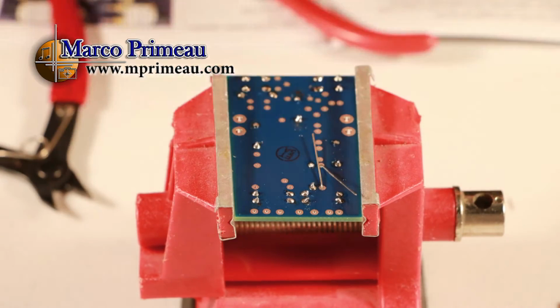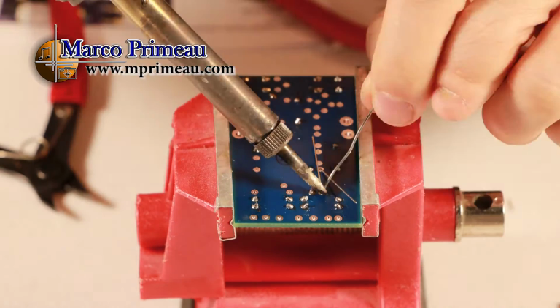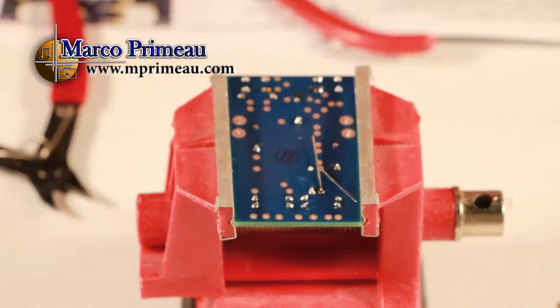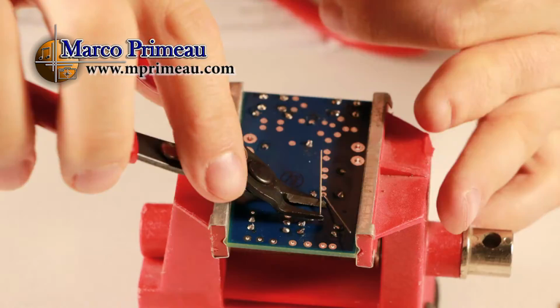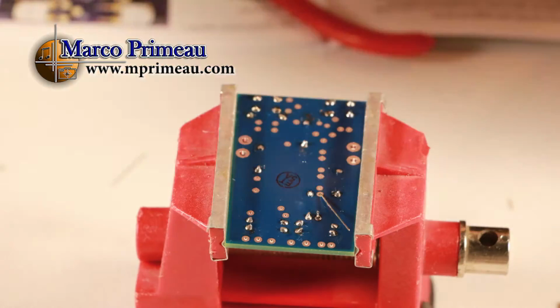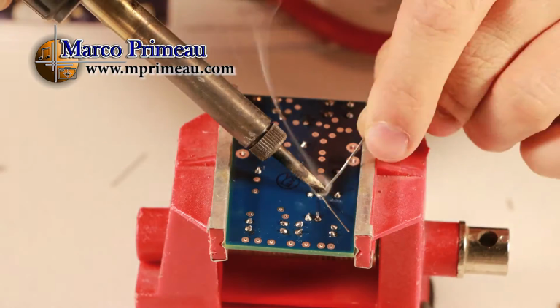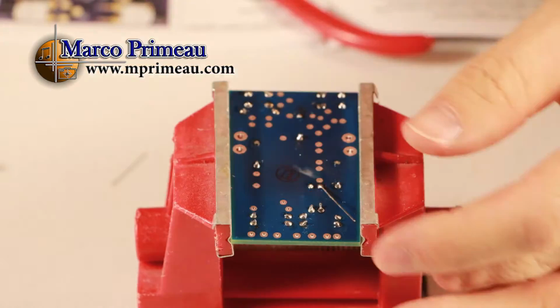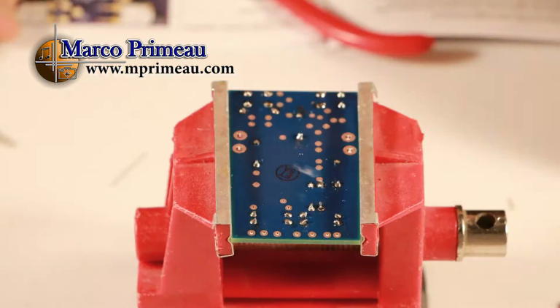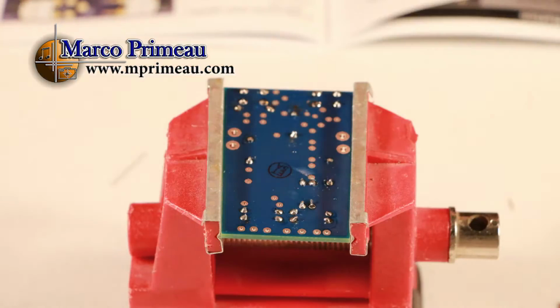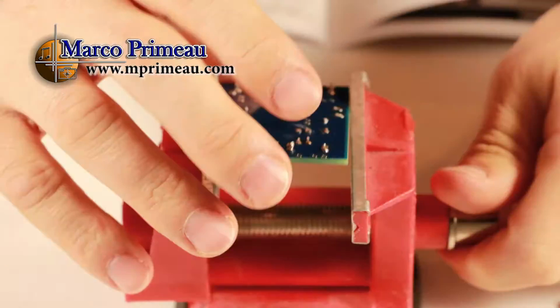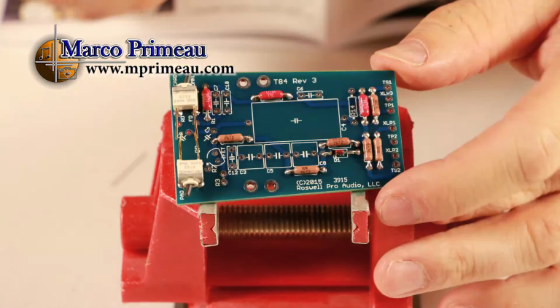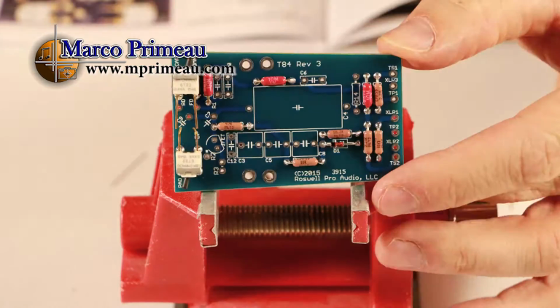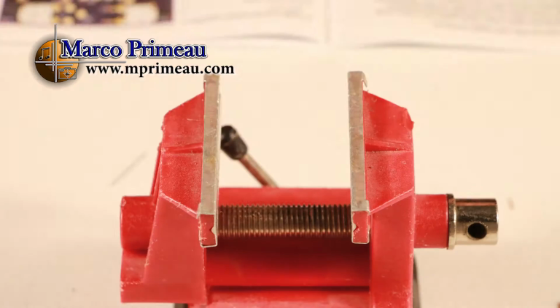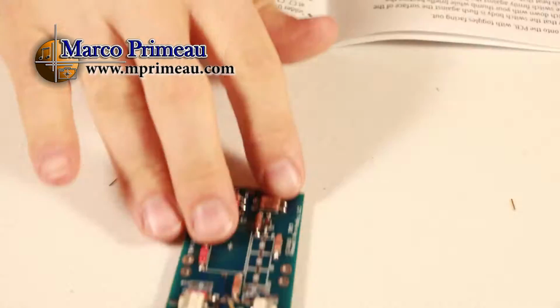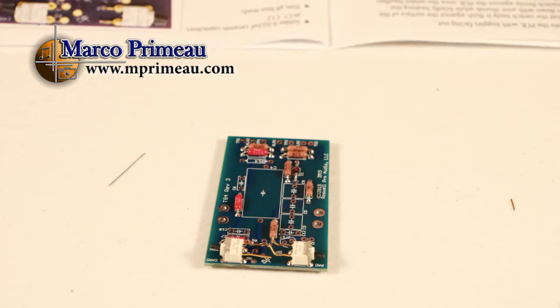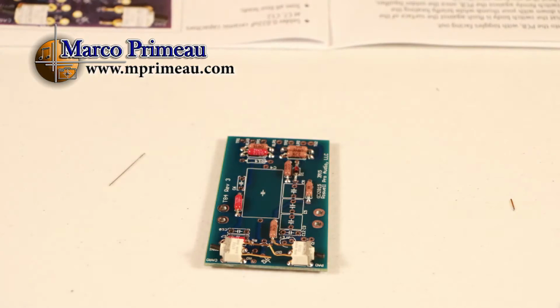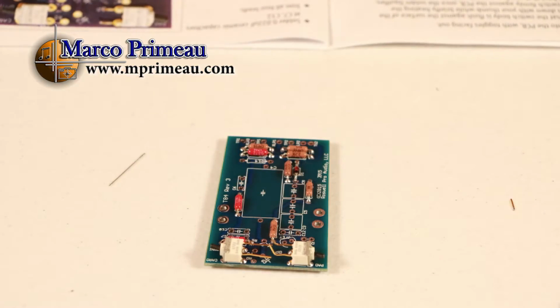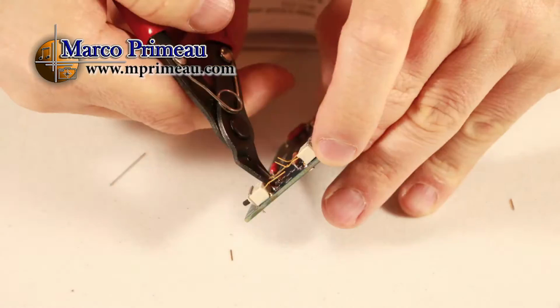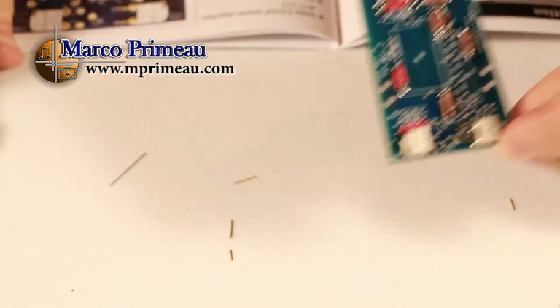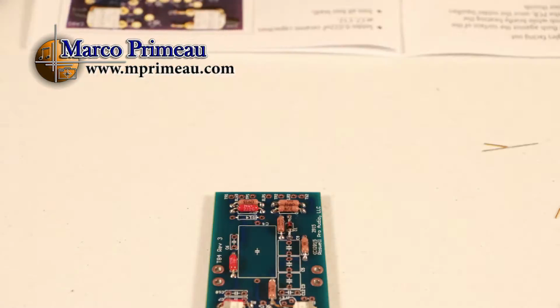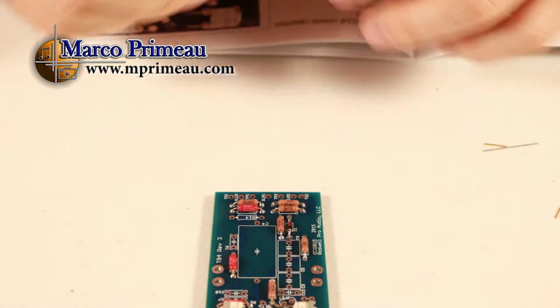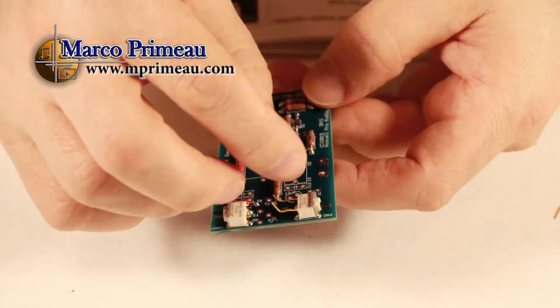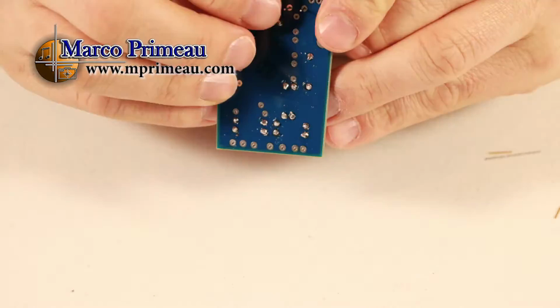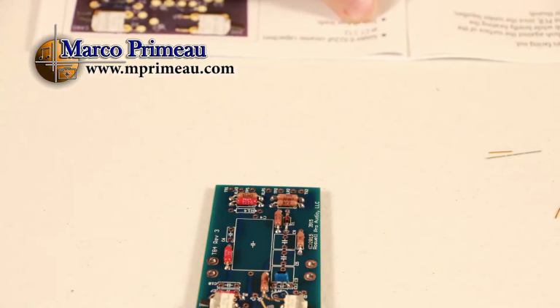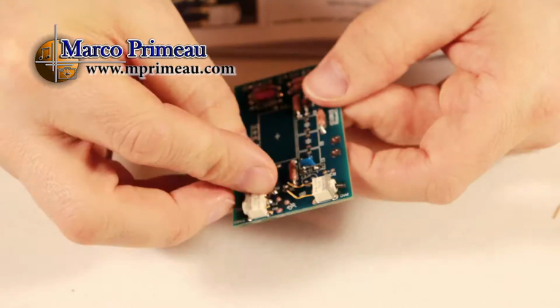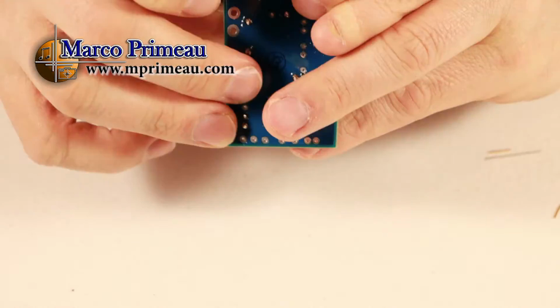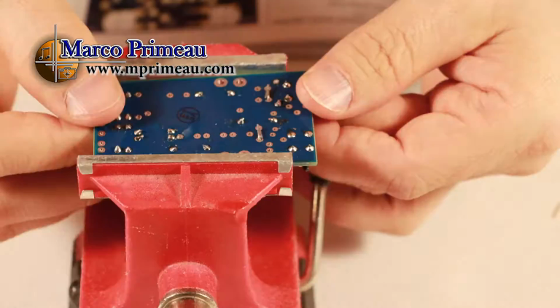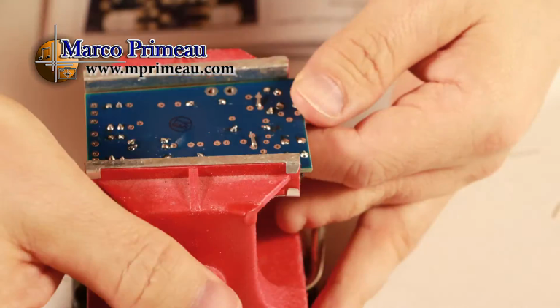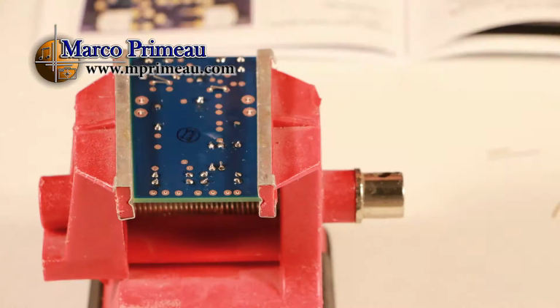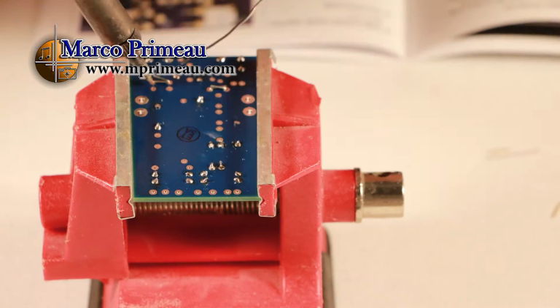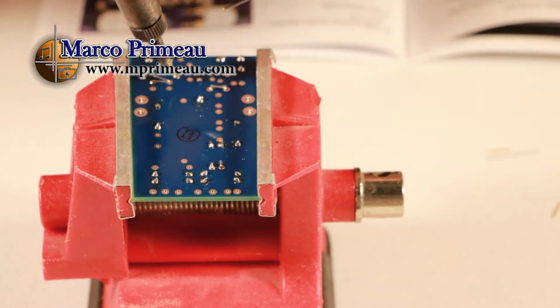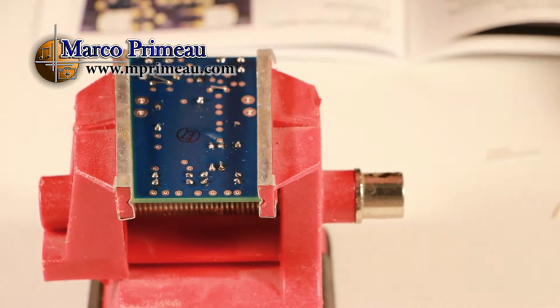As you can see, the parts locations are well identified on the board. Just take your time — it's worth it.